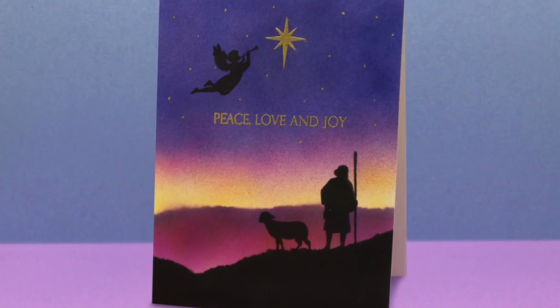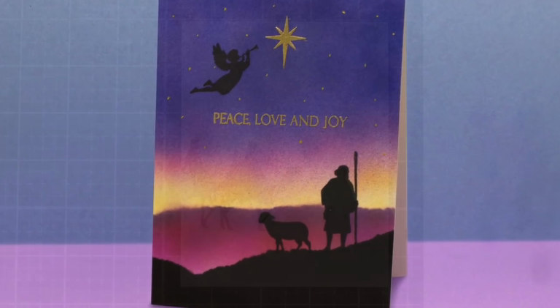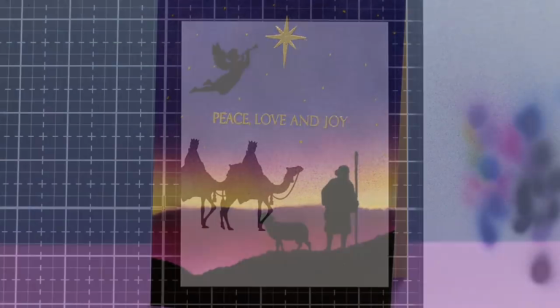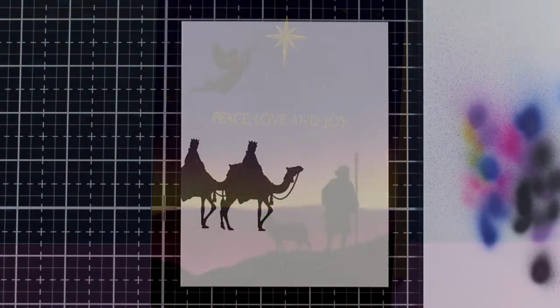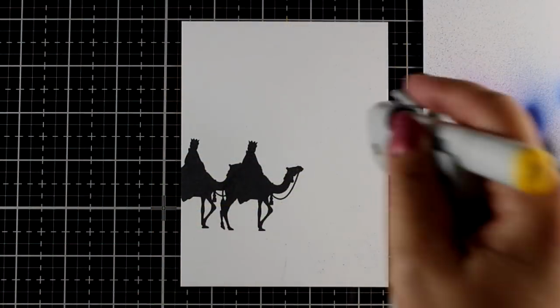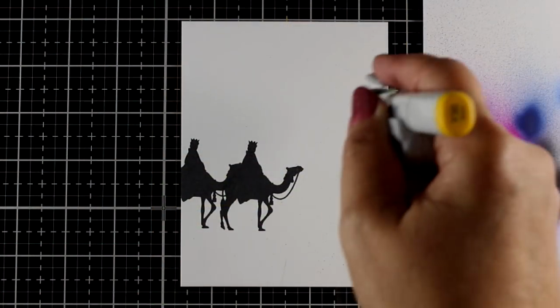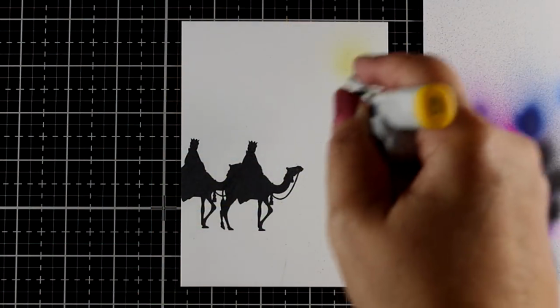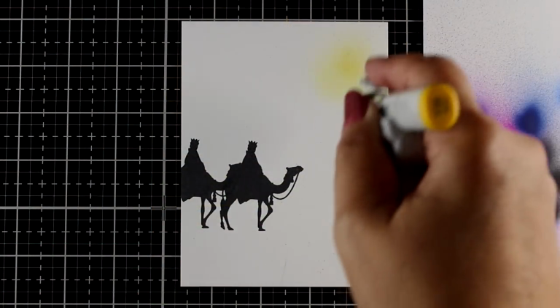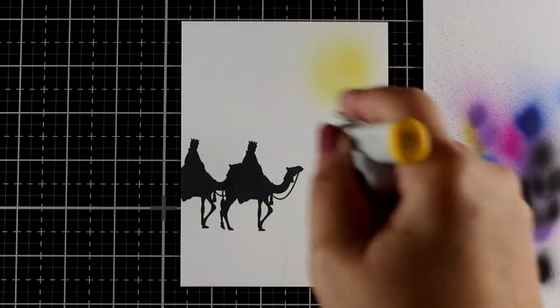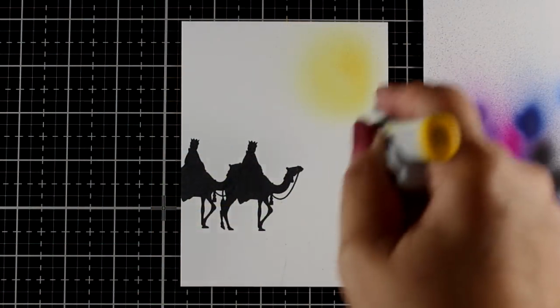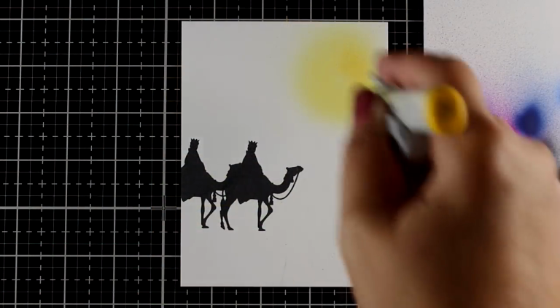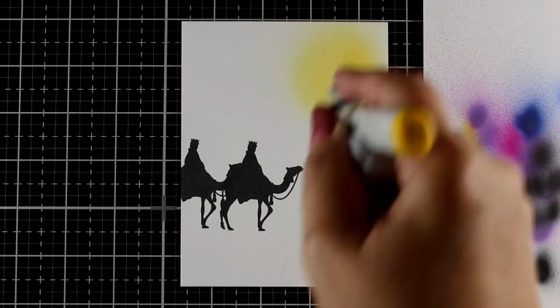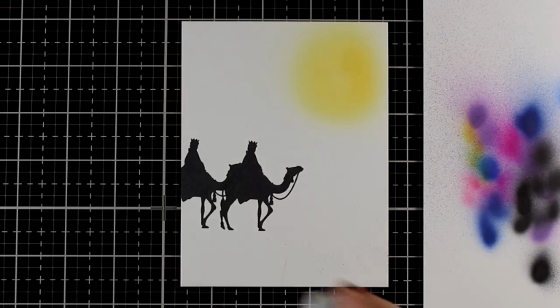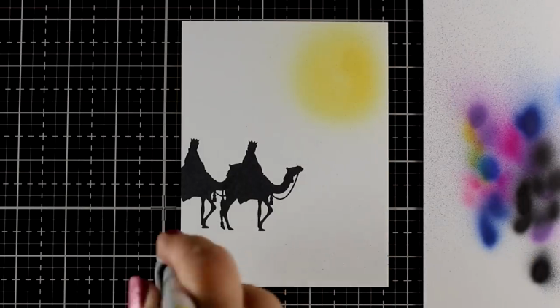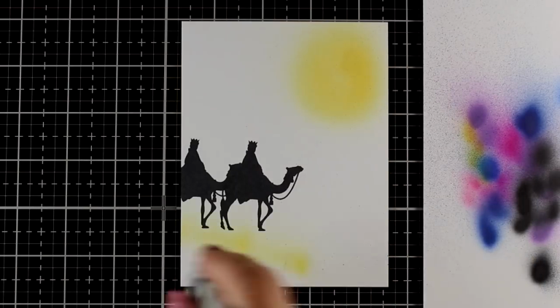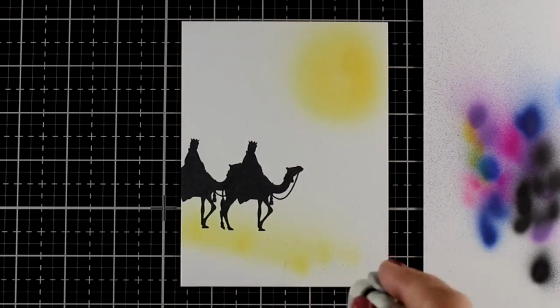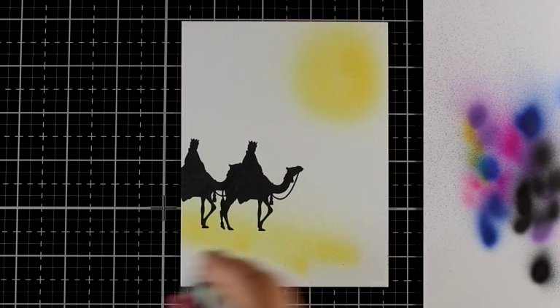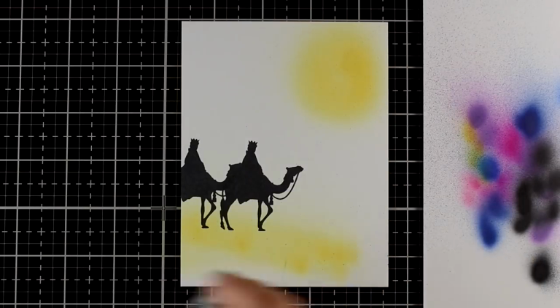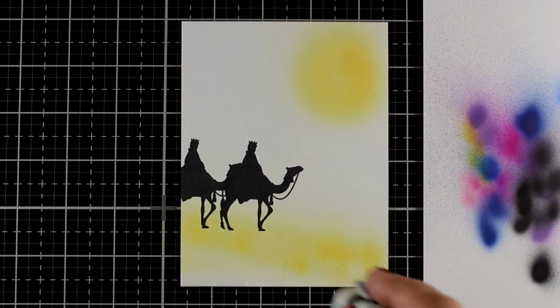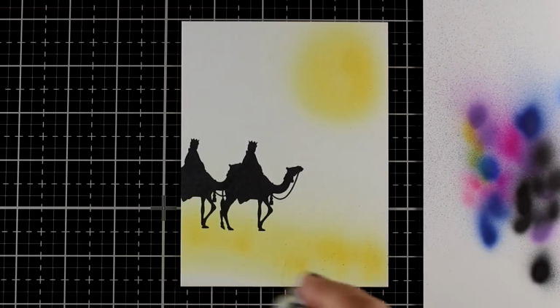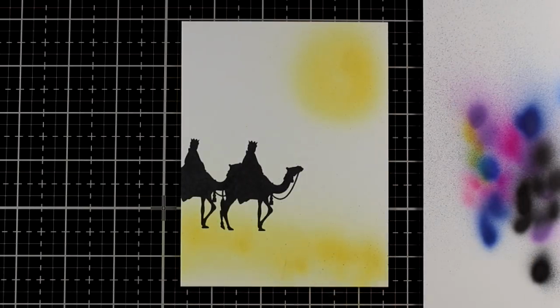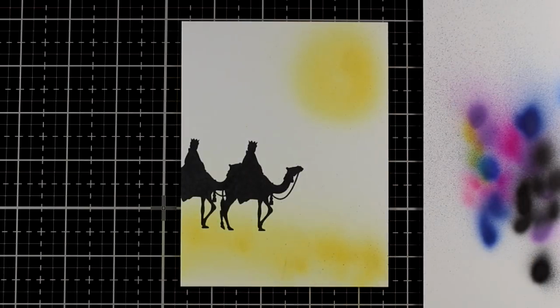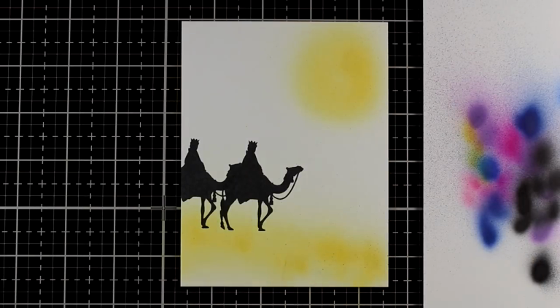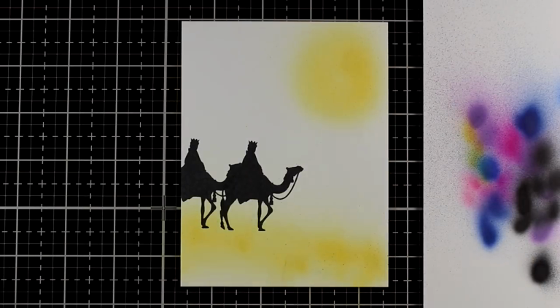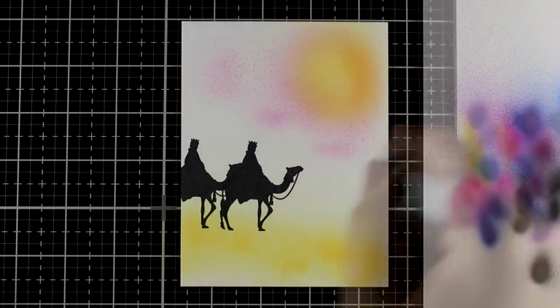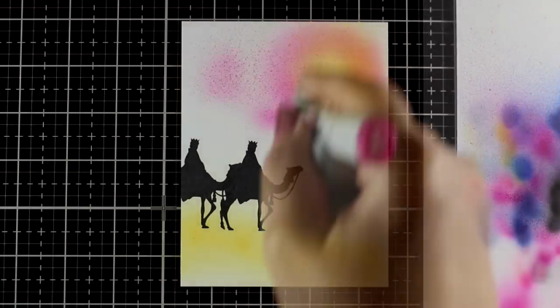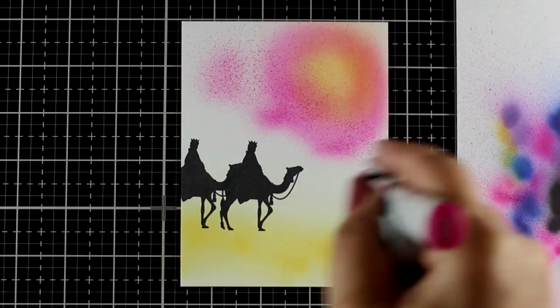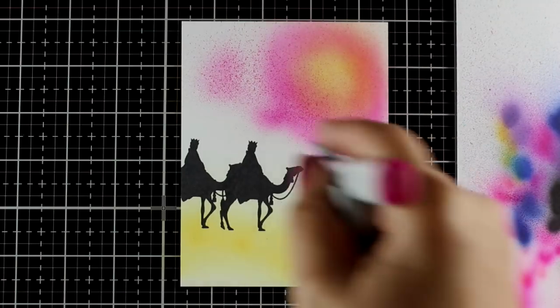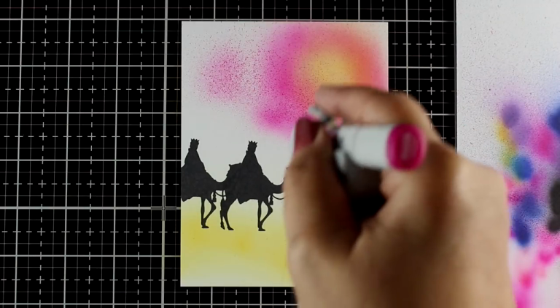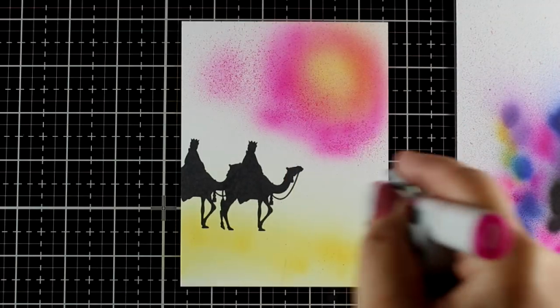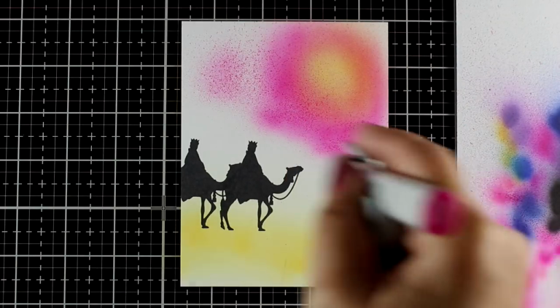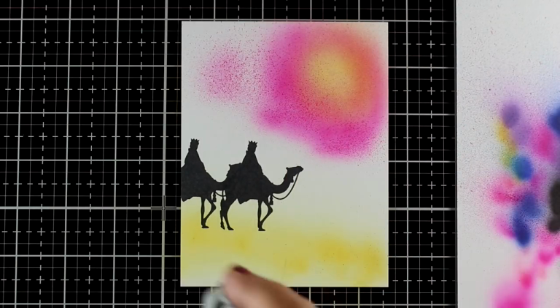Again you could do these kinds of things with your distress inks if you're really good at that — rock on with it — but otherwise the airbrush is a really fun tool to use.